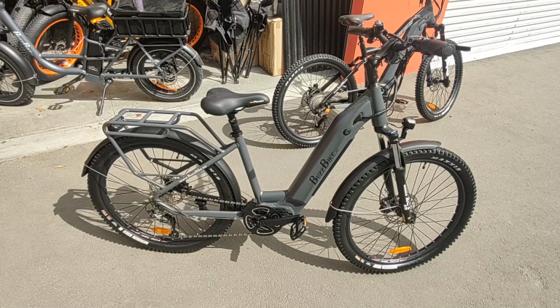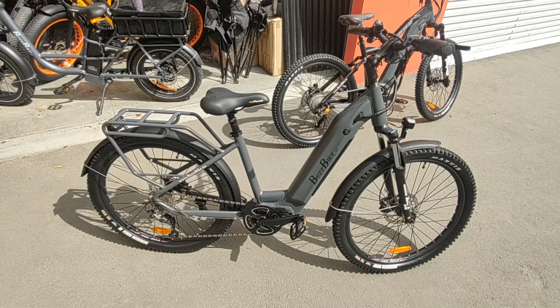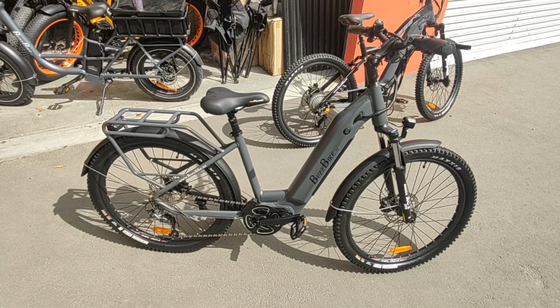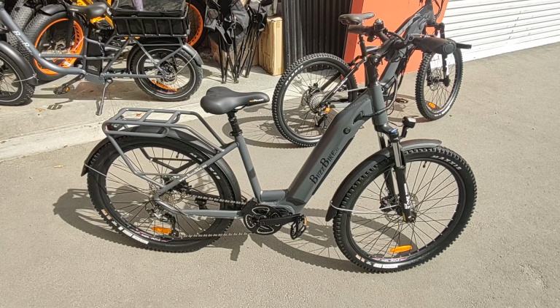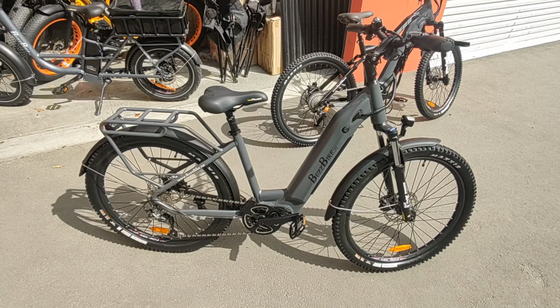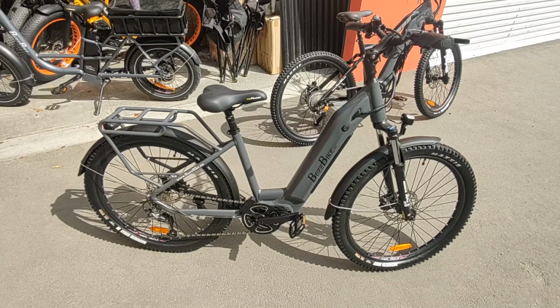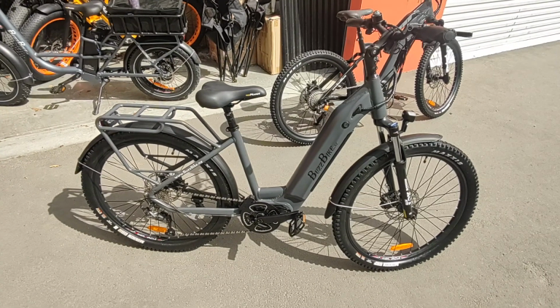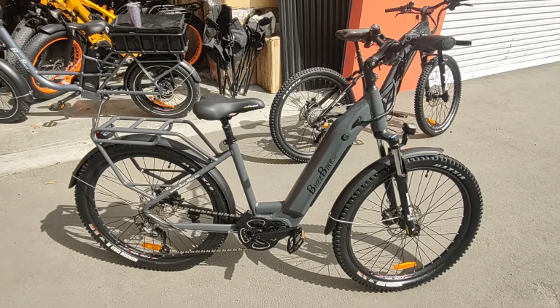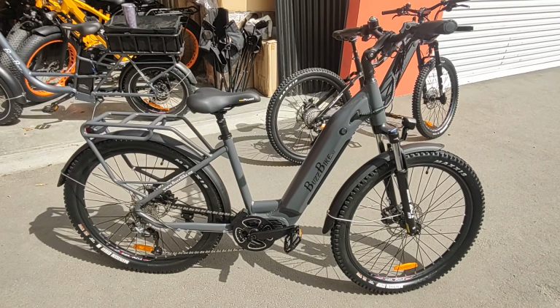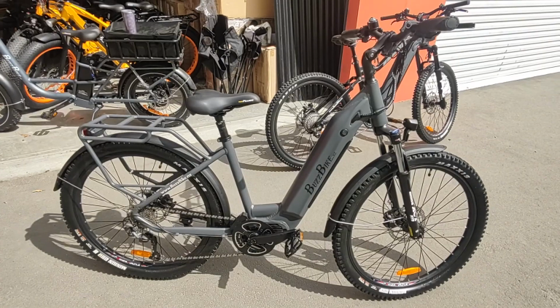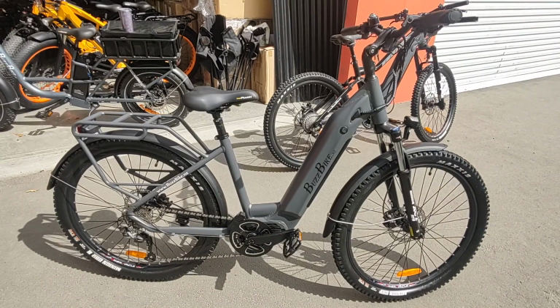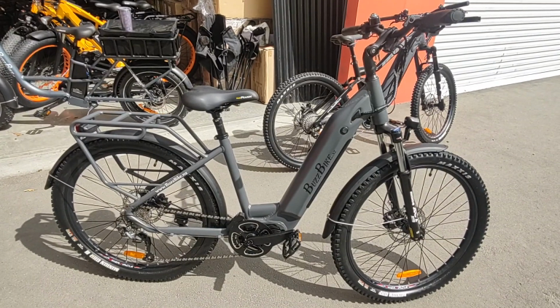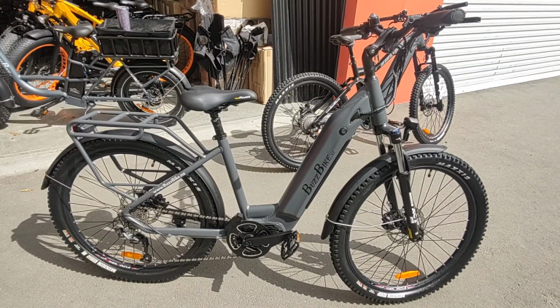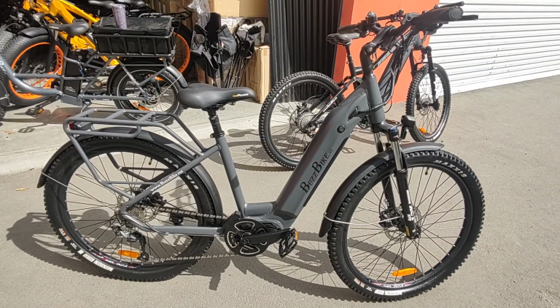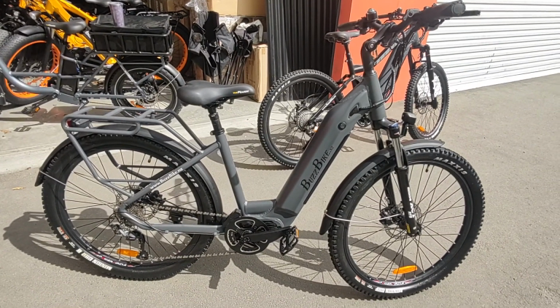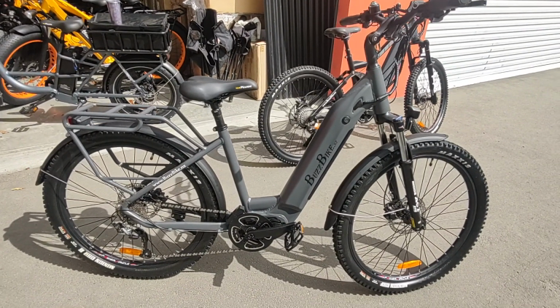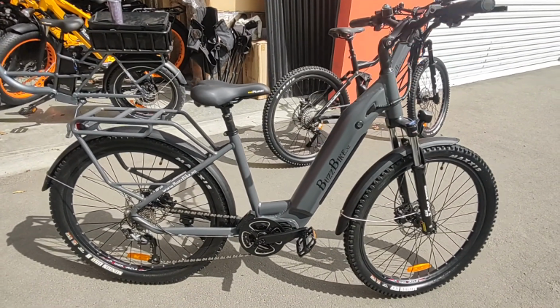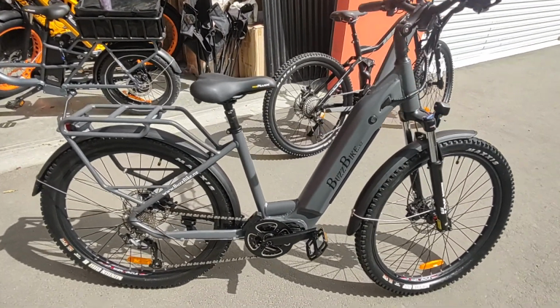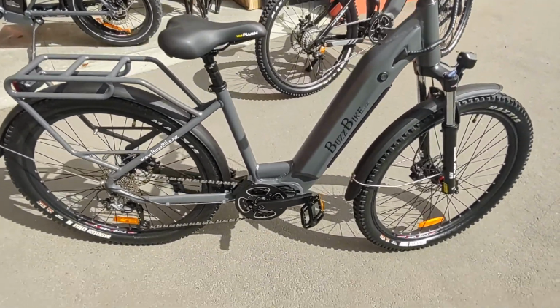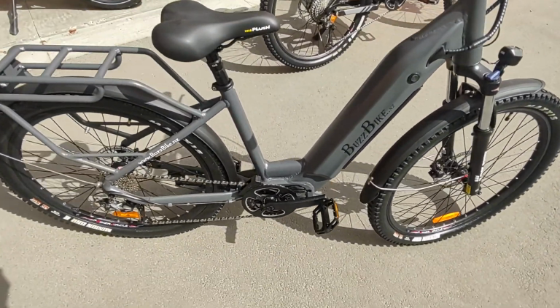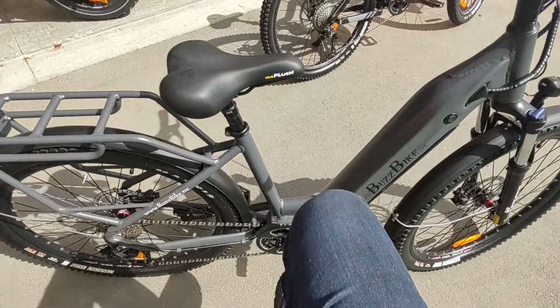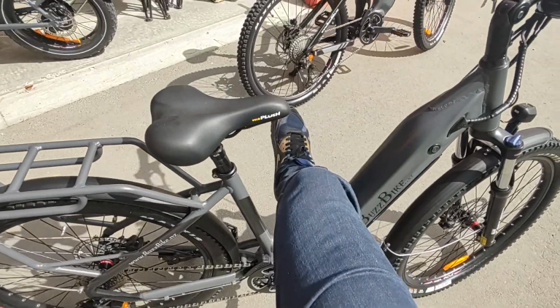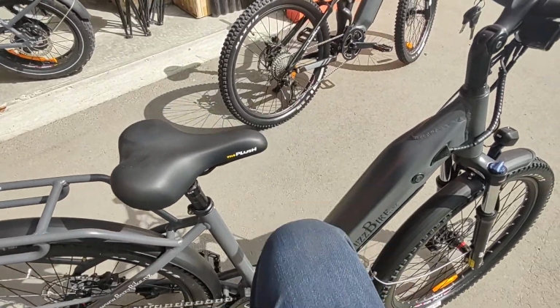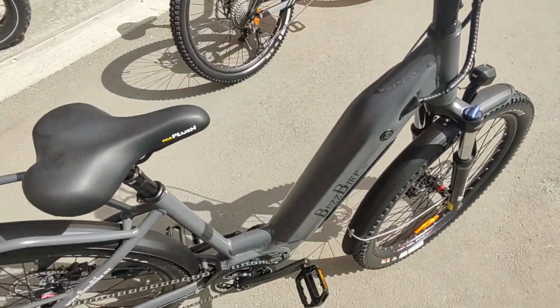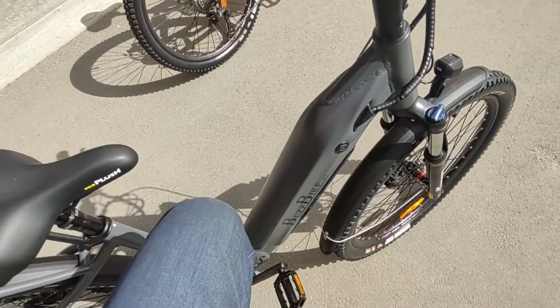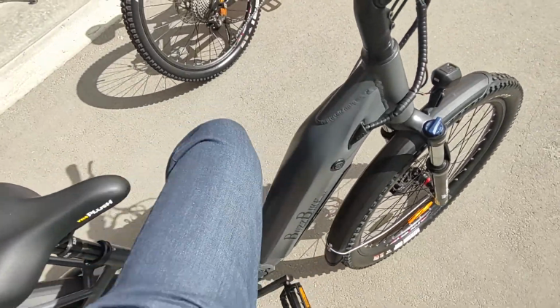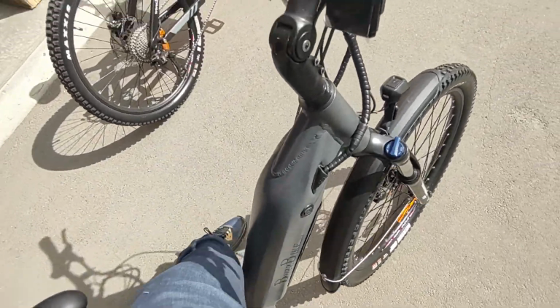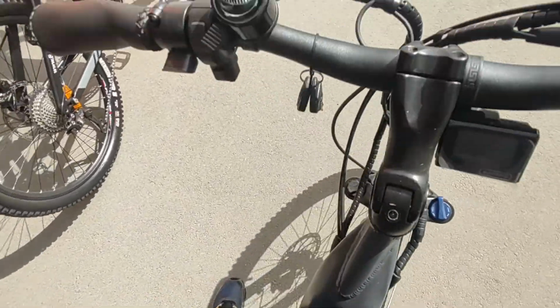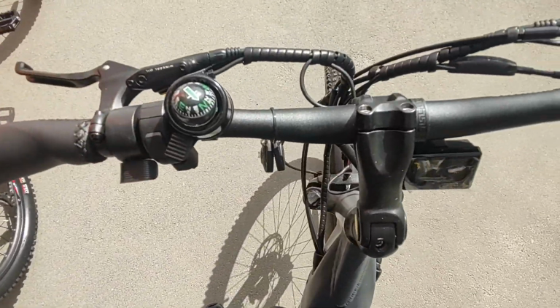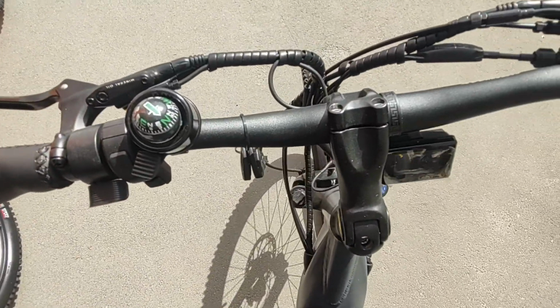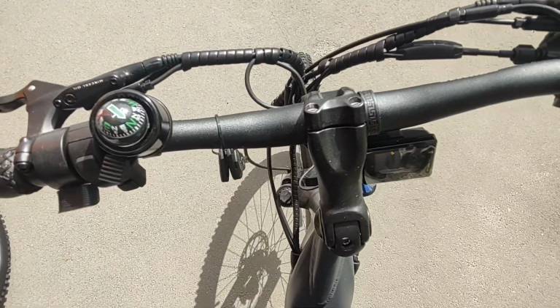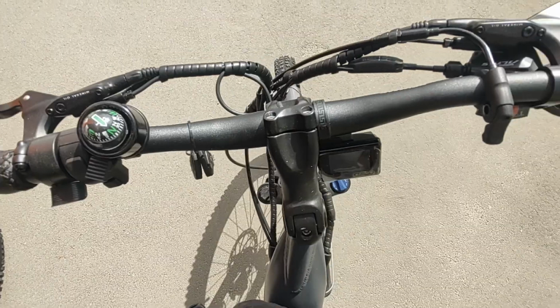Welcome to the BuzzBike M600 walk around video. This is the BuzzBike M600ST — ST for step through, because it is easy to step through and over onto this bike. Nice on and off.